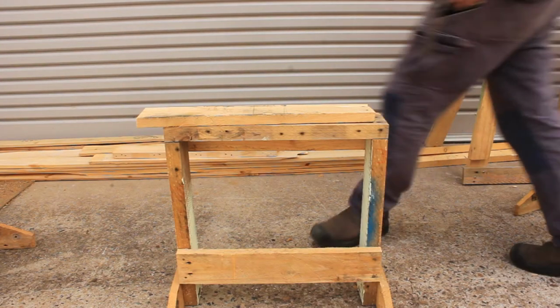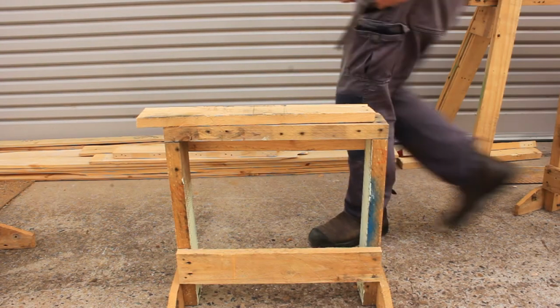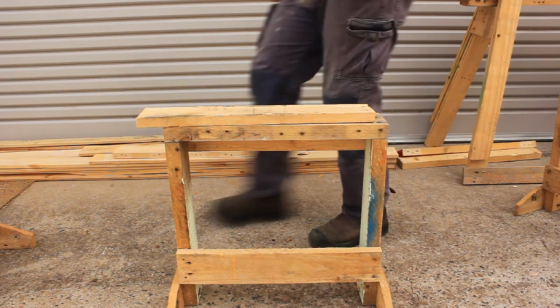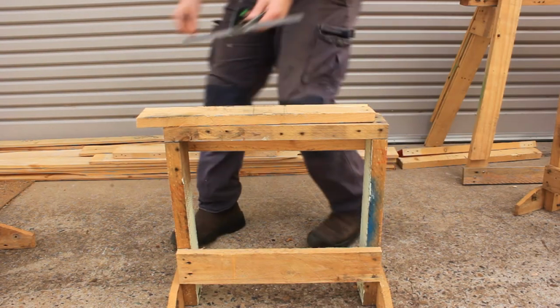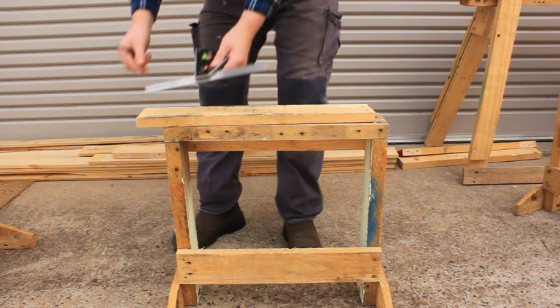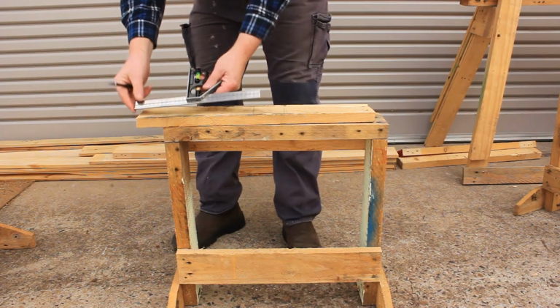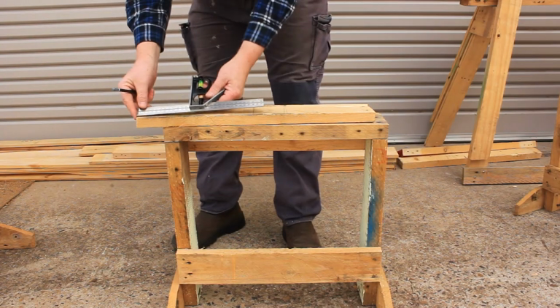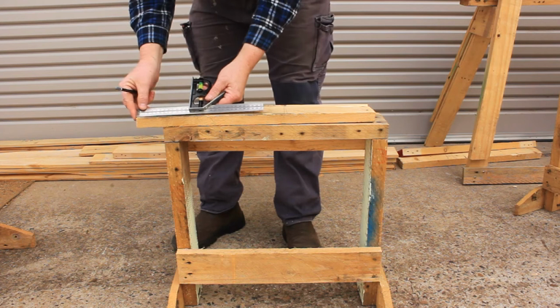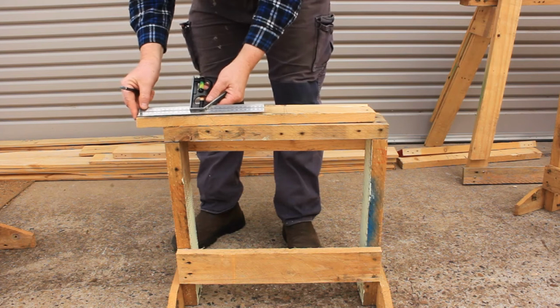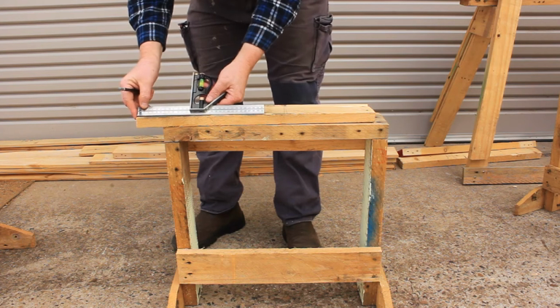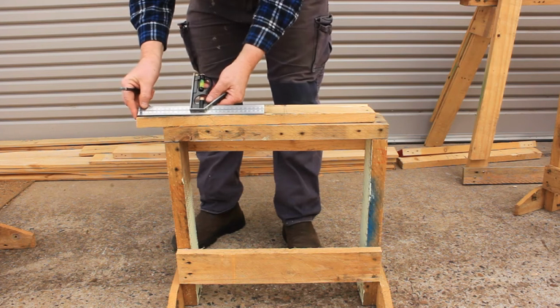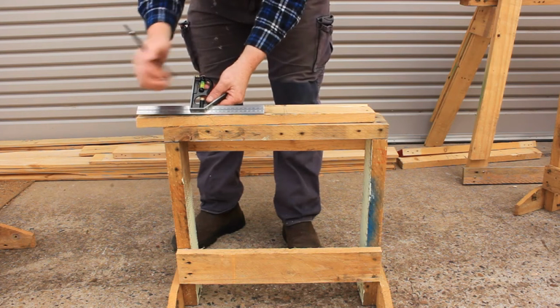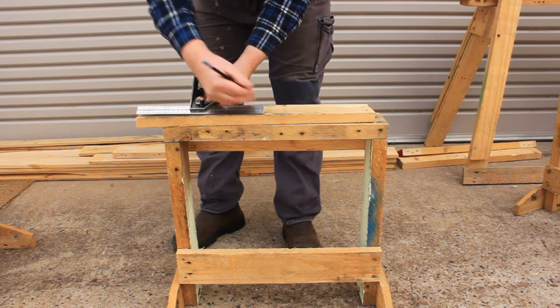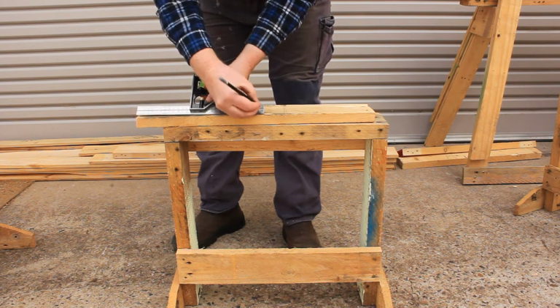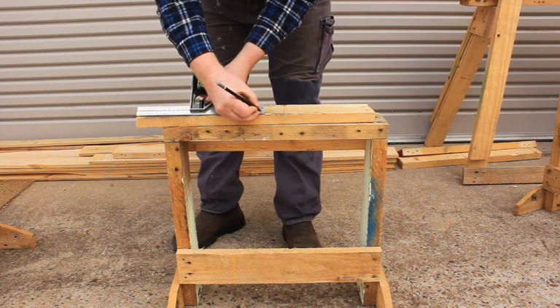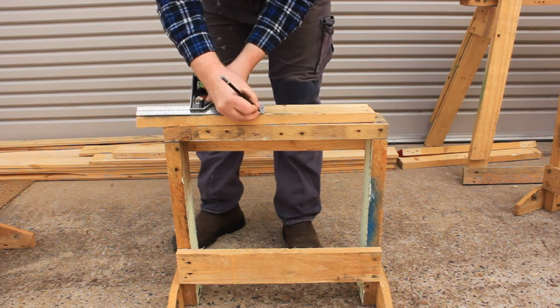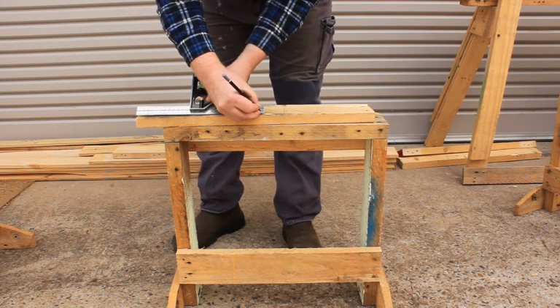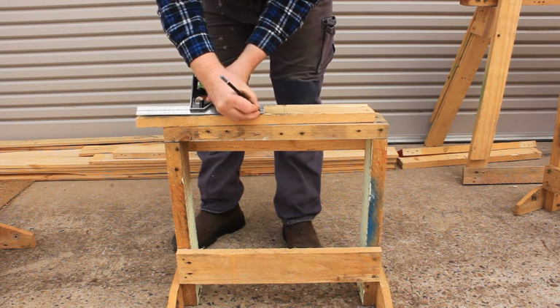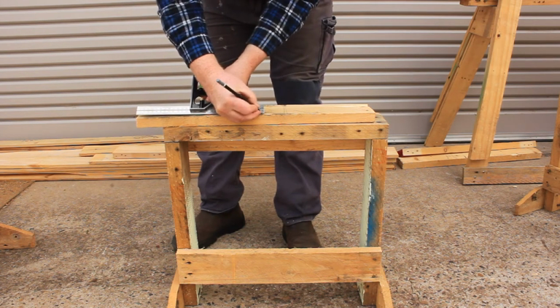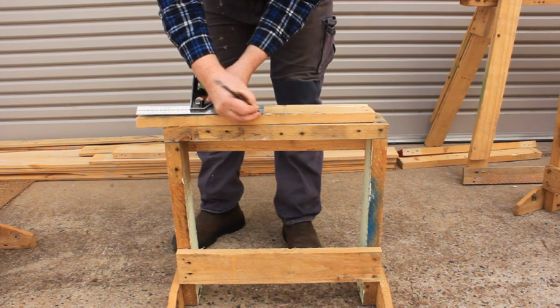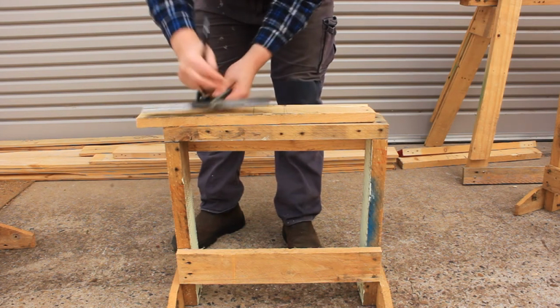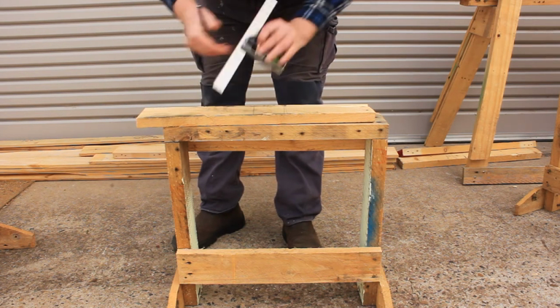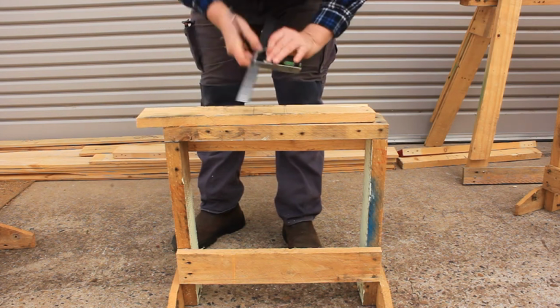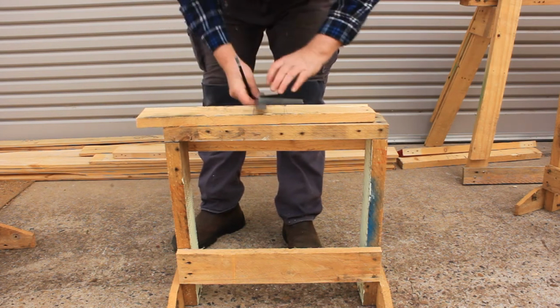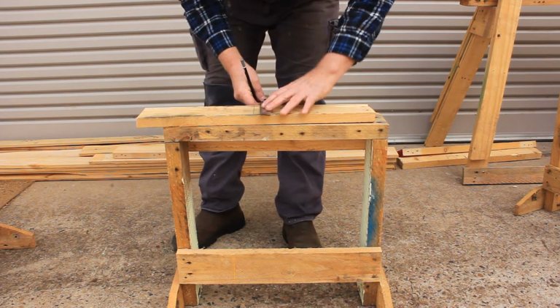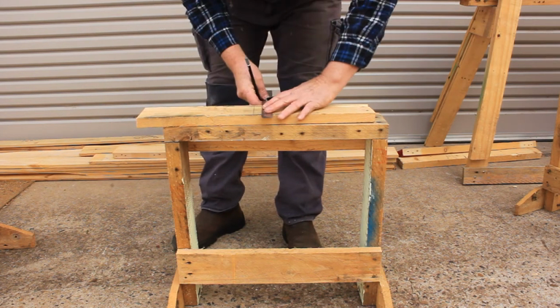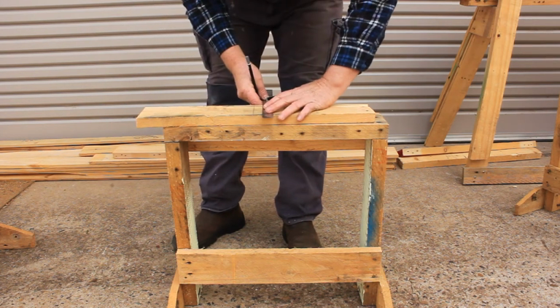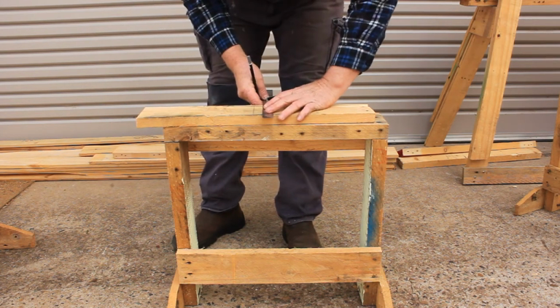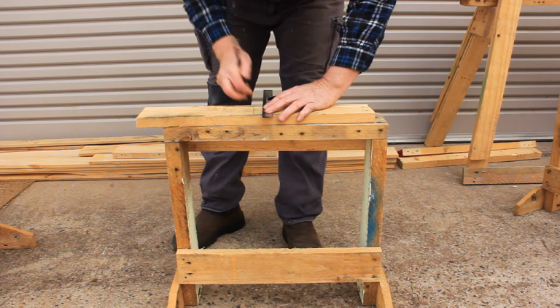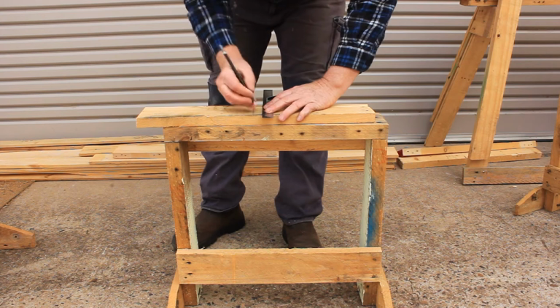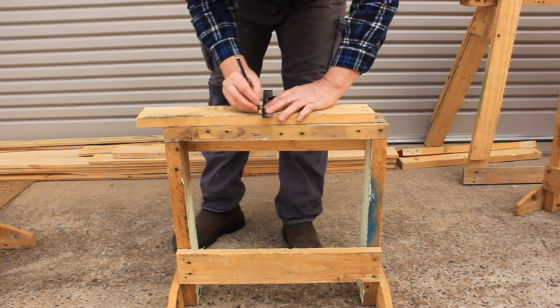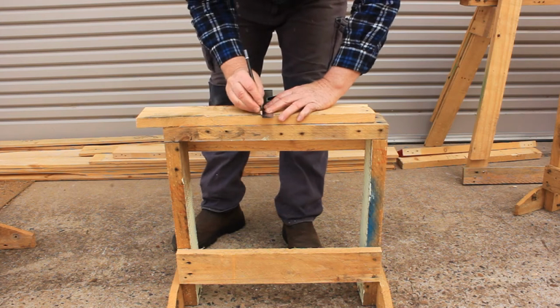Welcome to Tightwad Workshop. Start by measuring and cutting your board to 300 millimeters long.